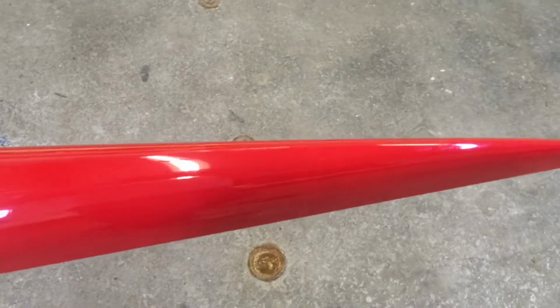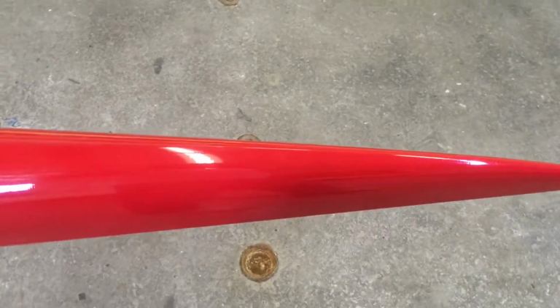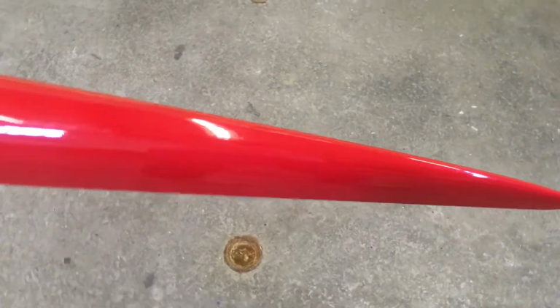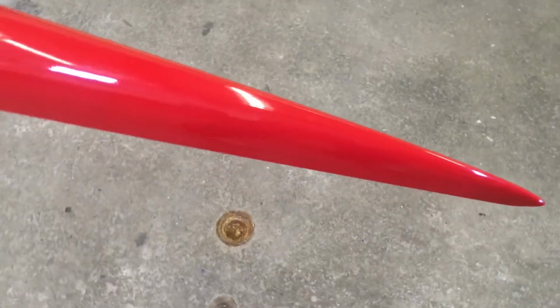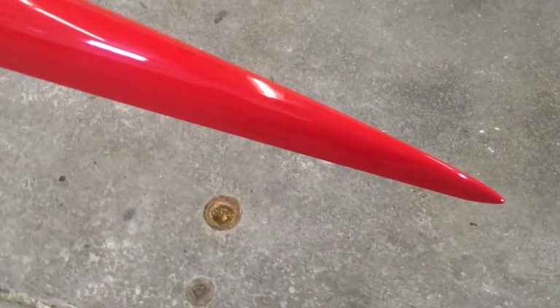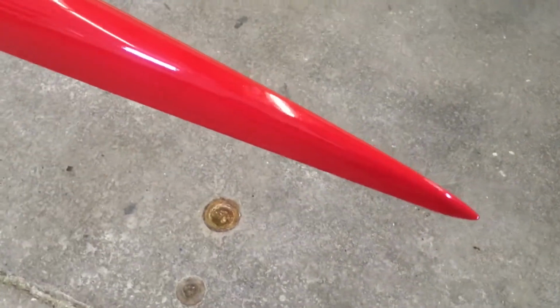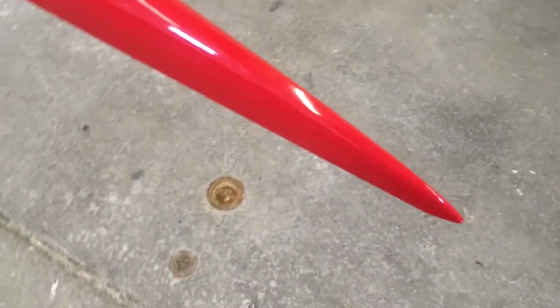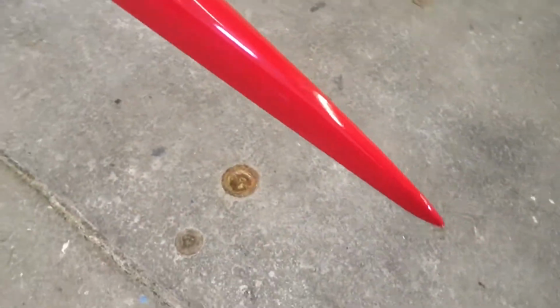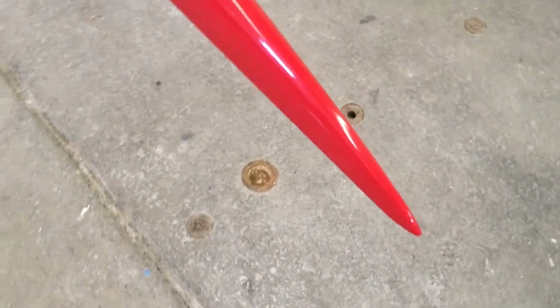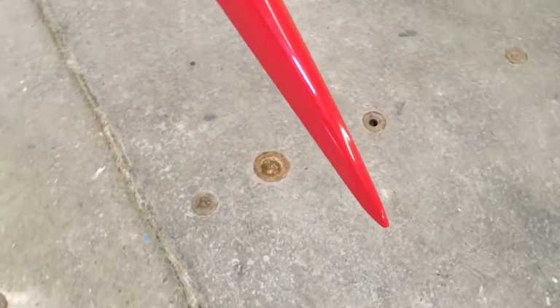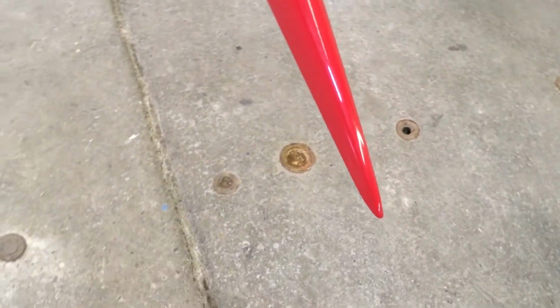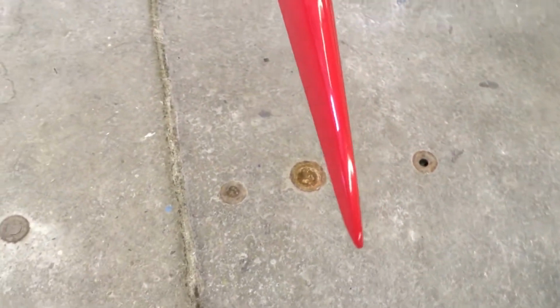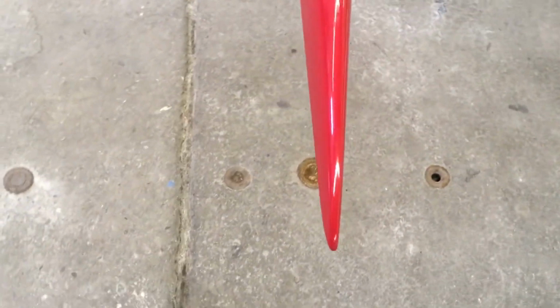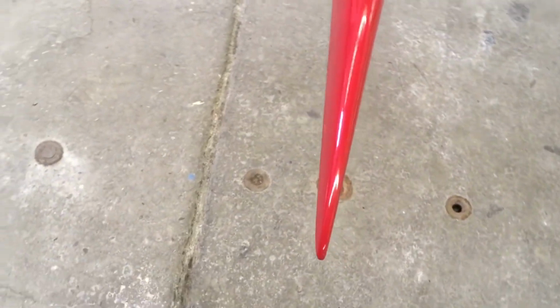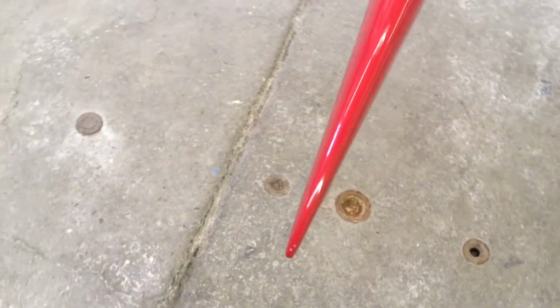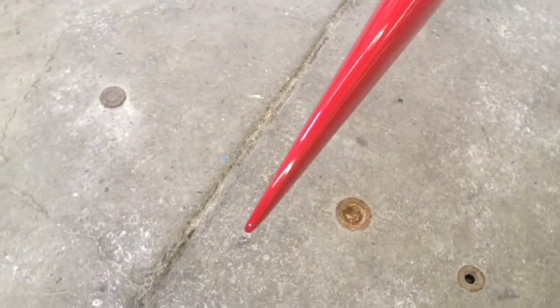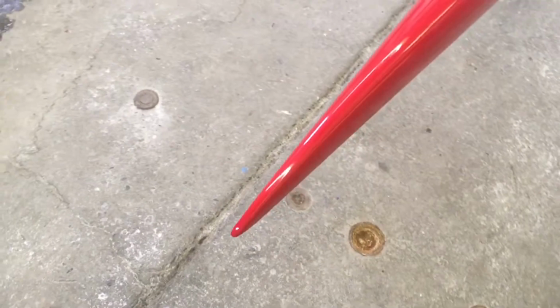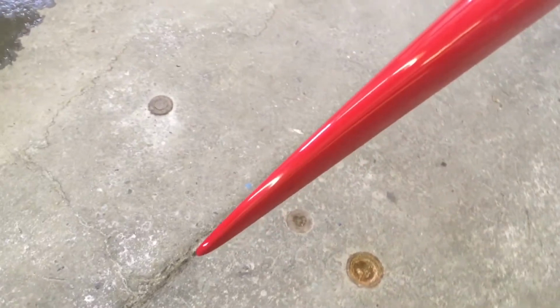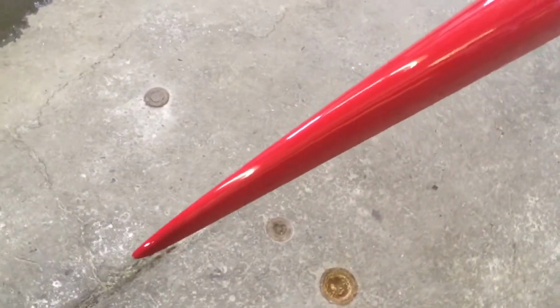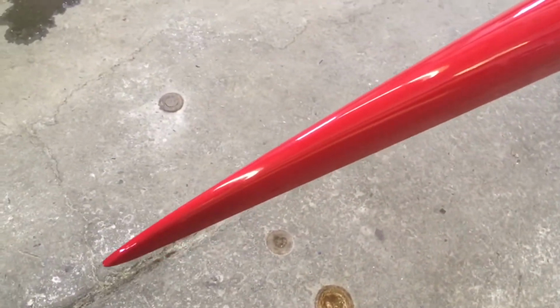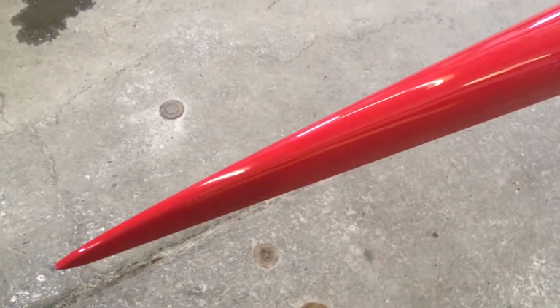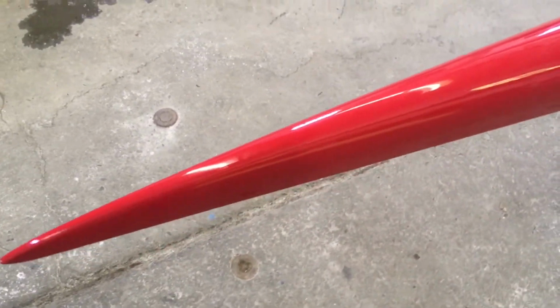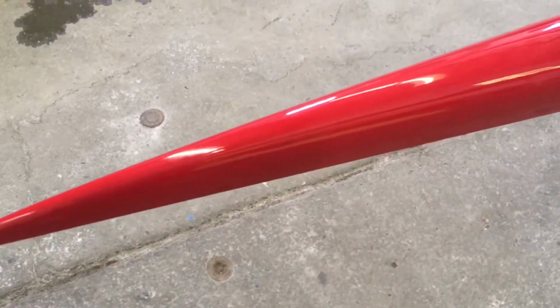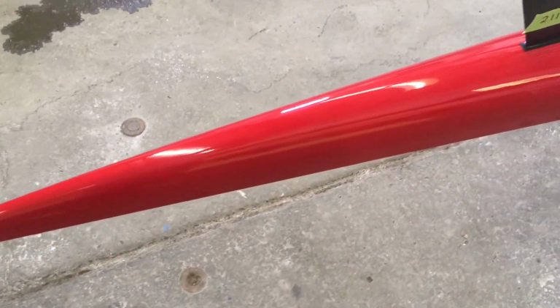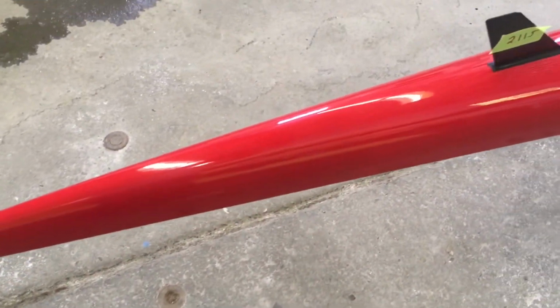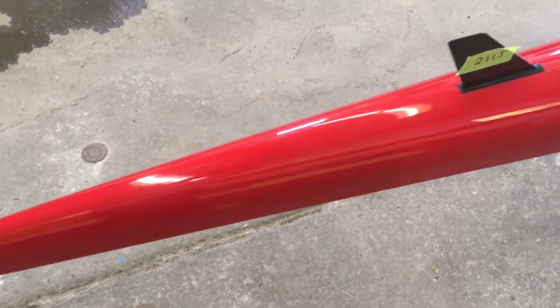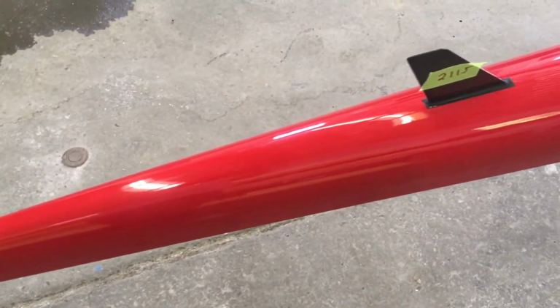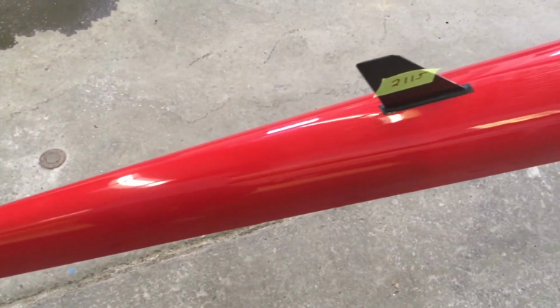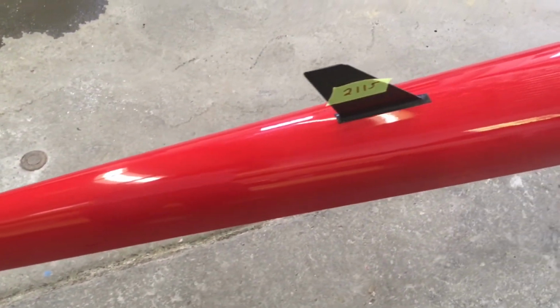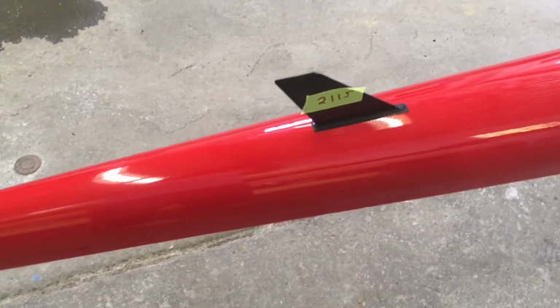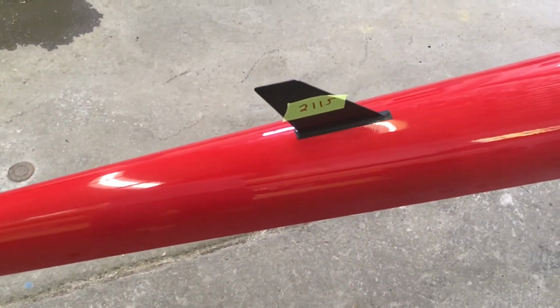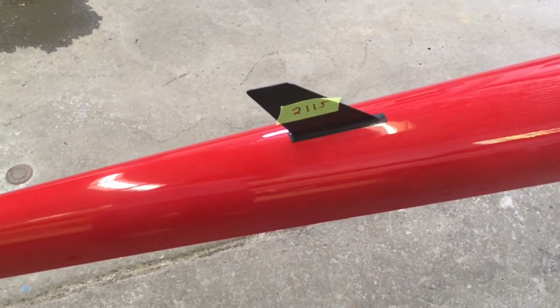I just want to get a shot of the number here. We always put the numbers on the fin, and that's that.